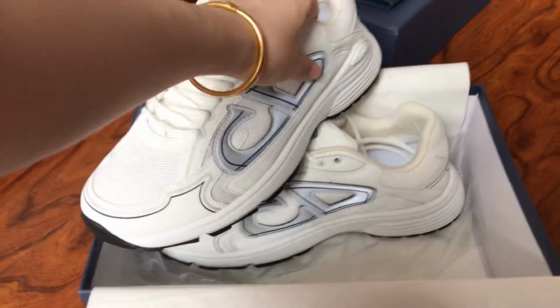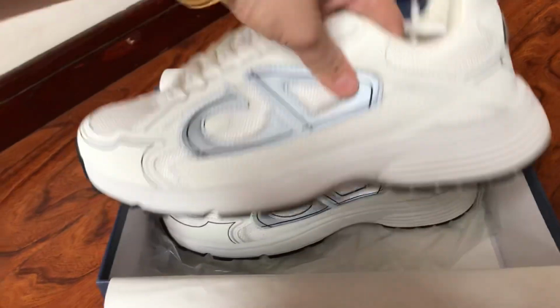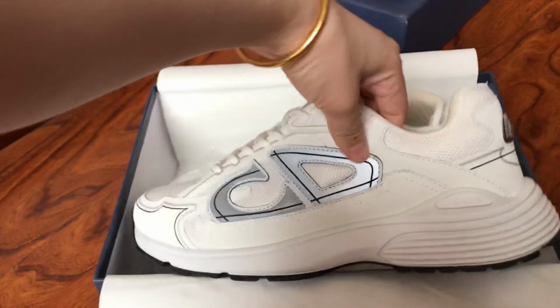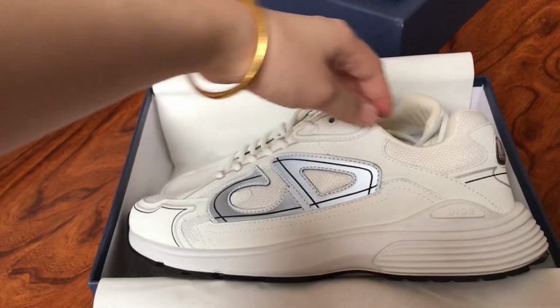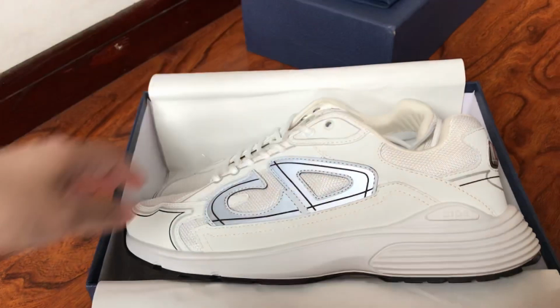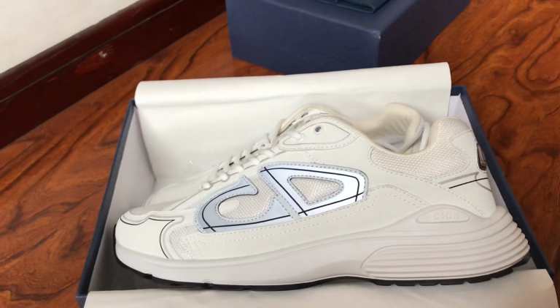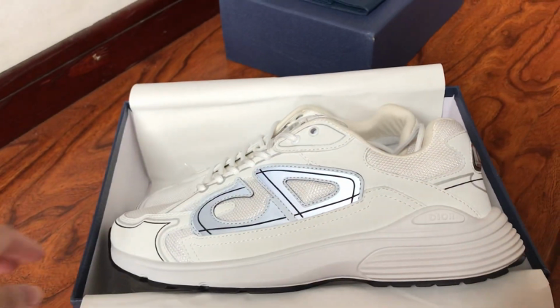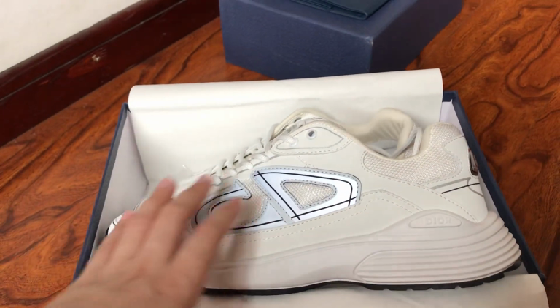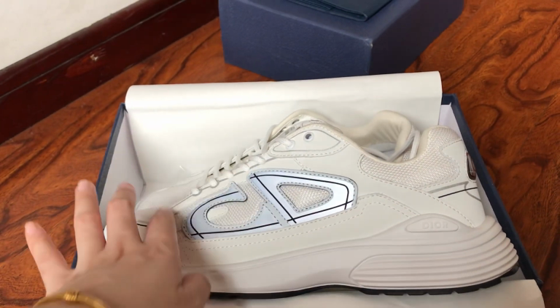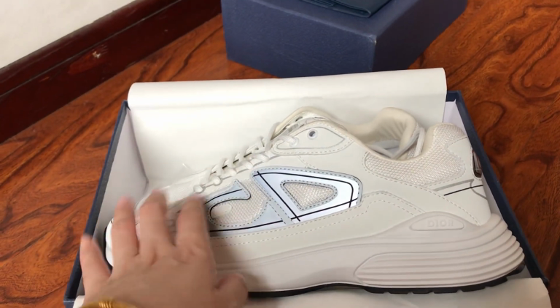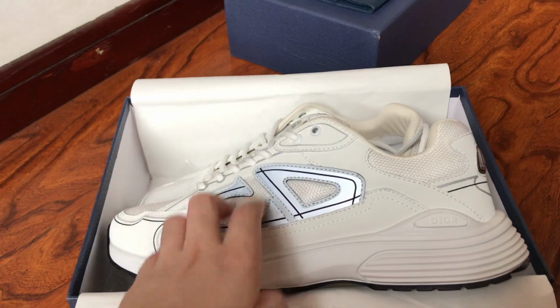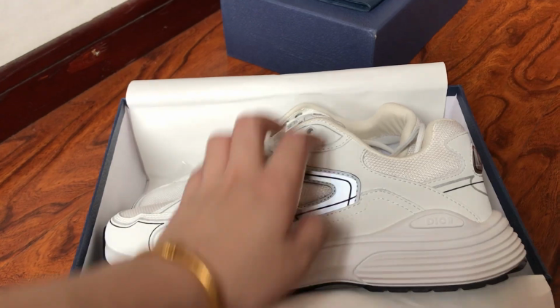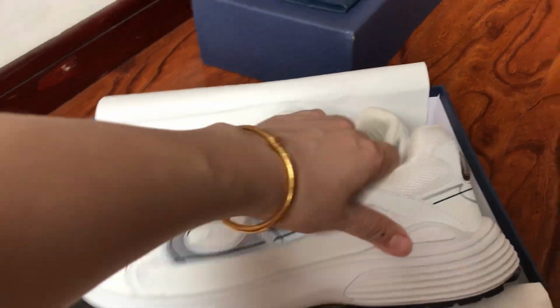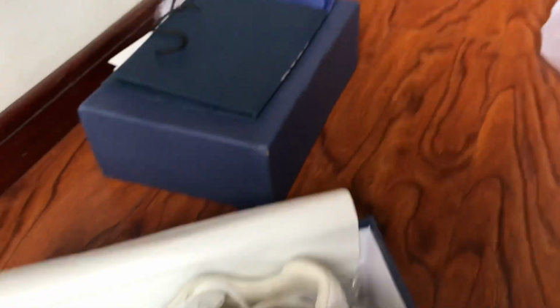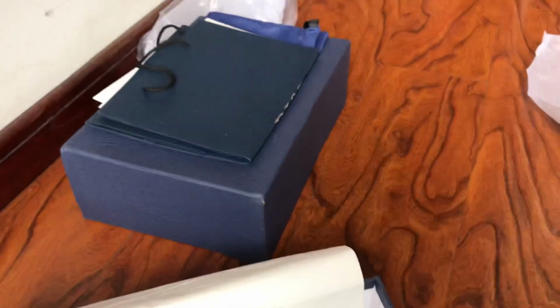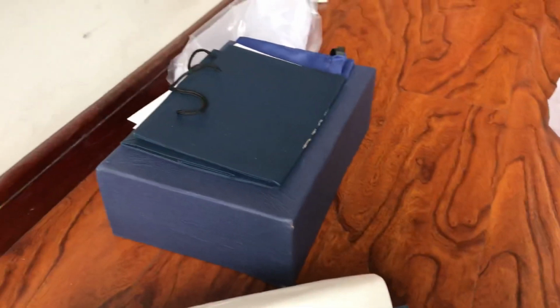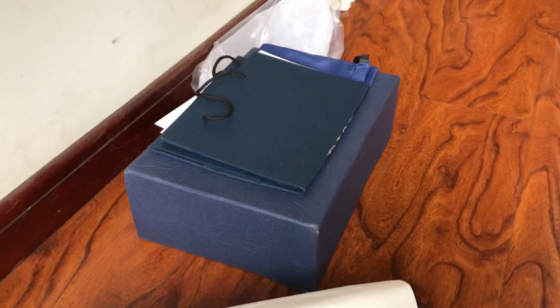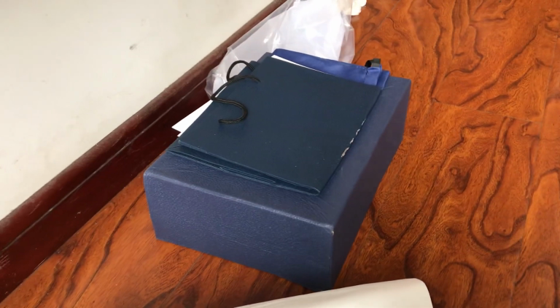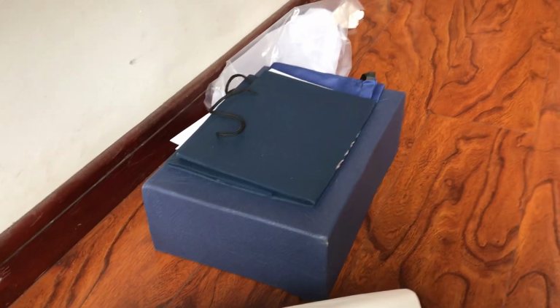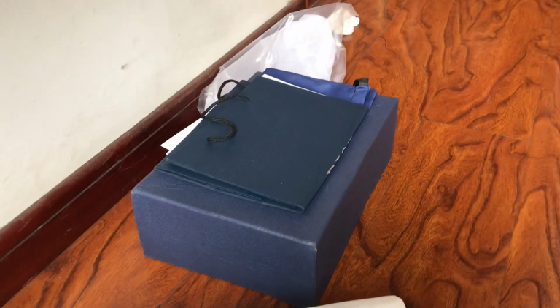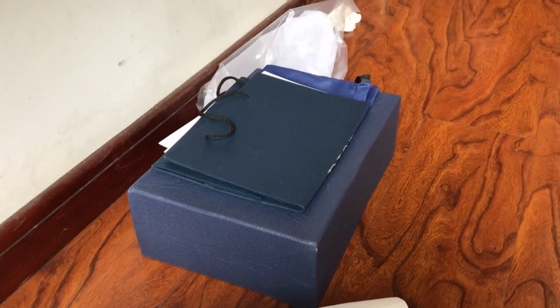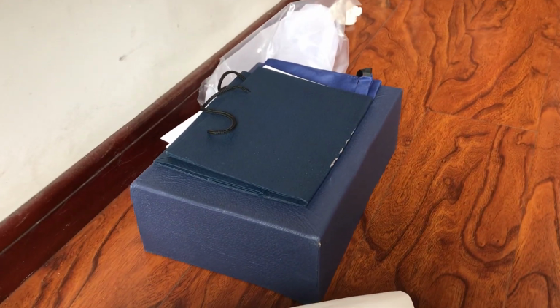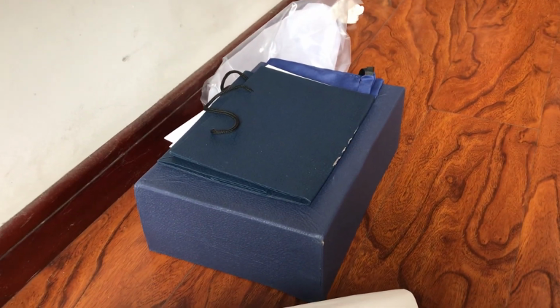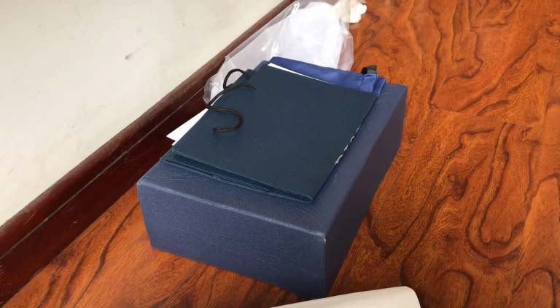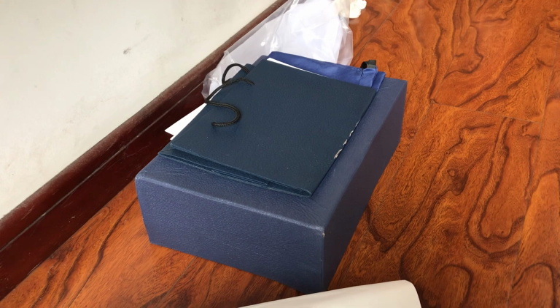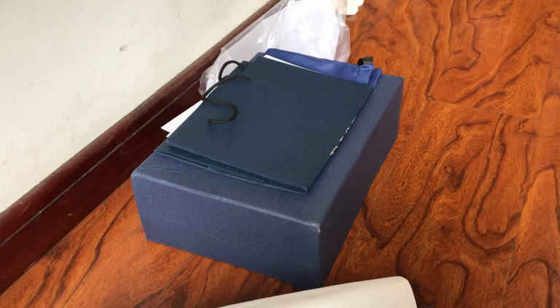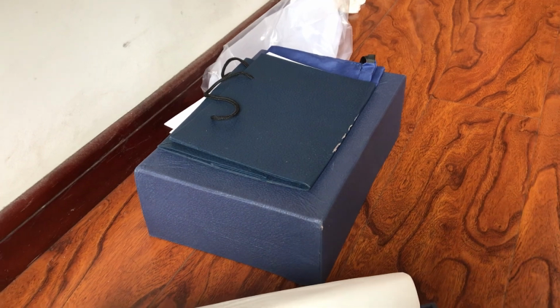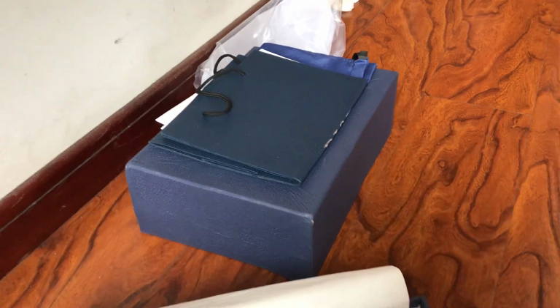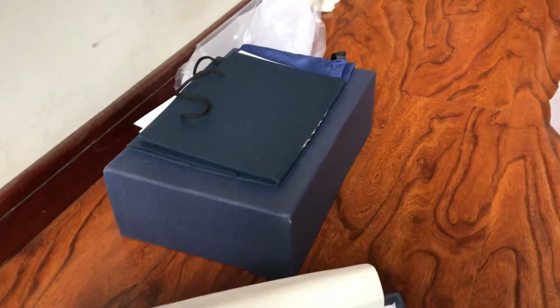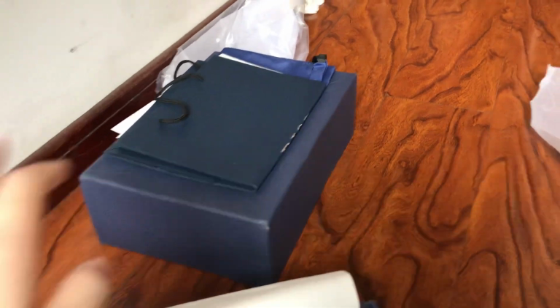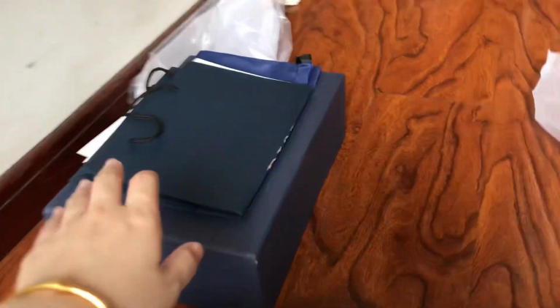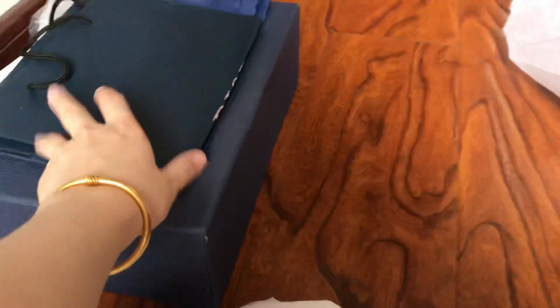This is the Dior B30, the triple black colorway with the CD reflective. Here is the box, a dust bag, a gift bag, and a signed invoice card.